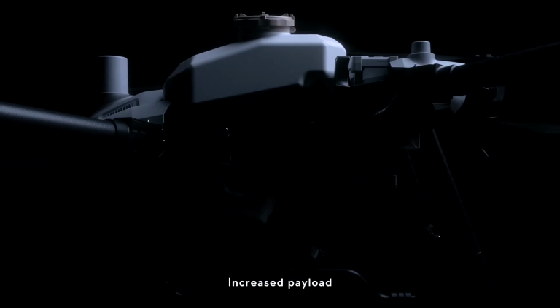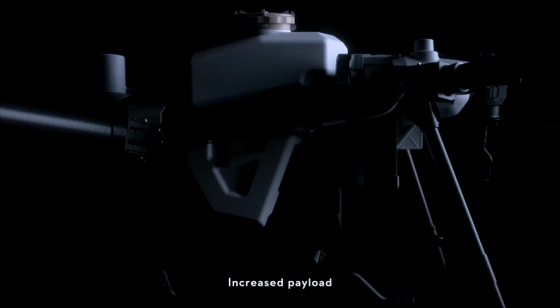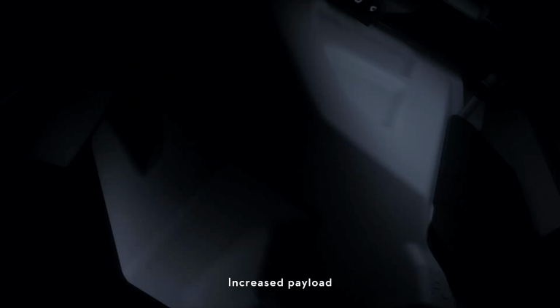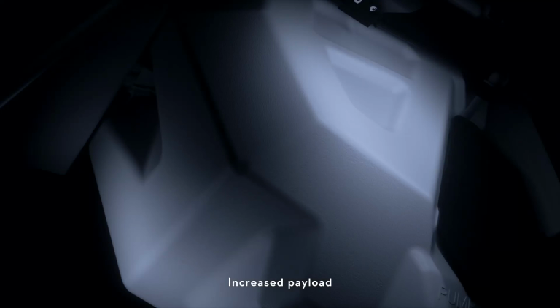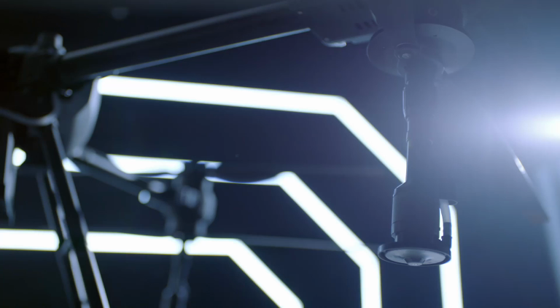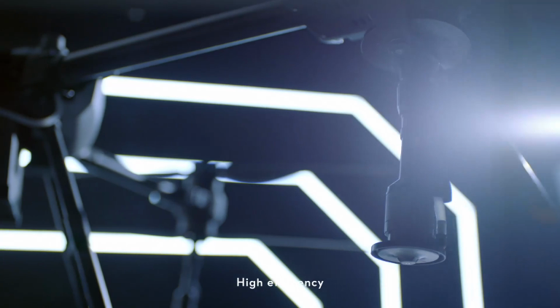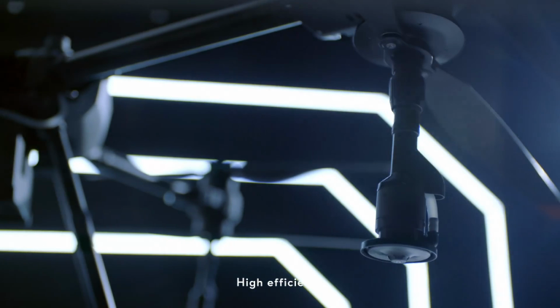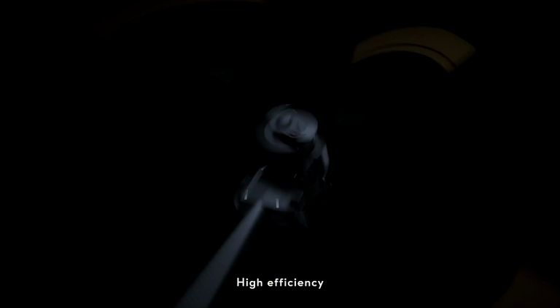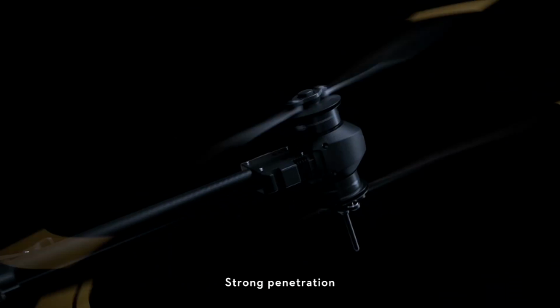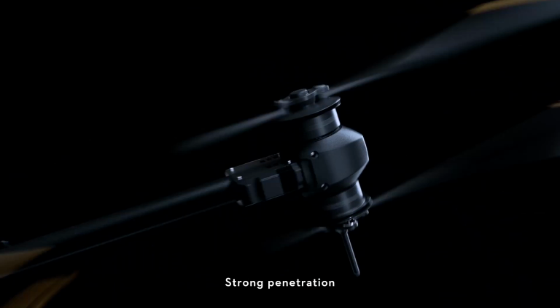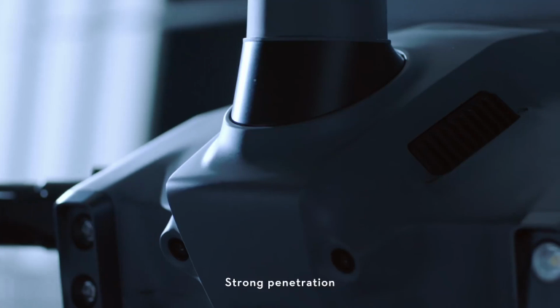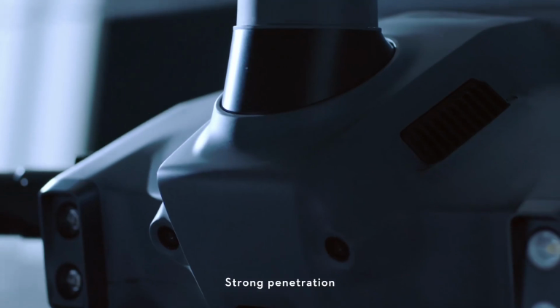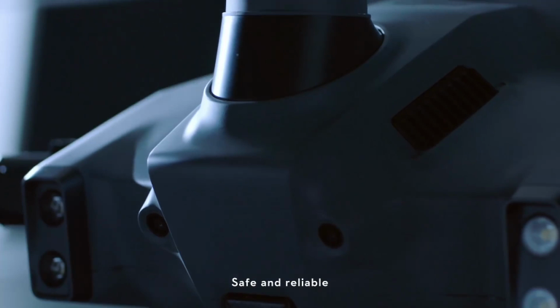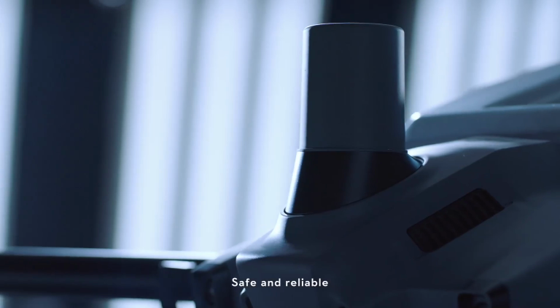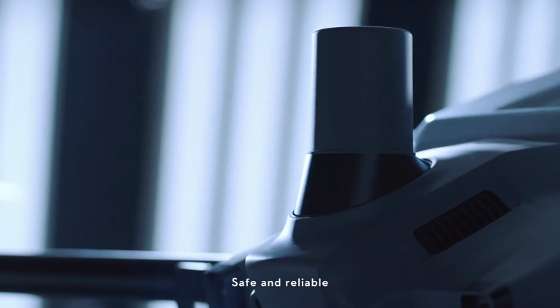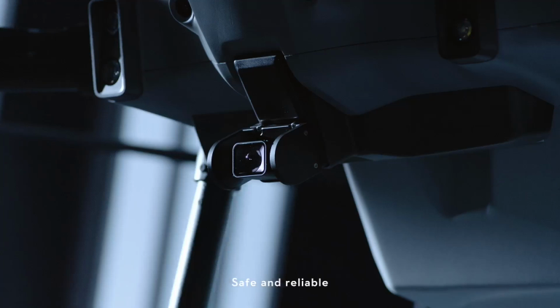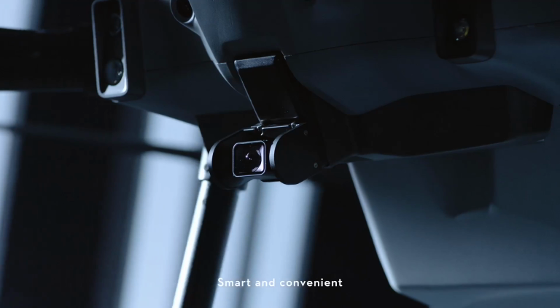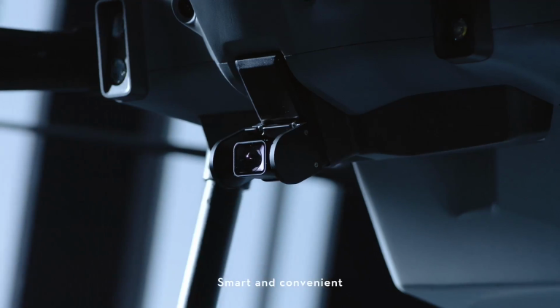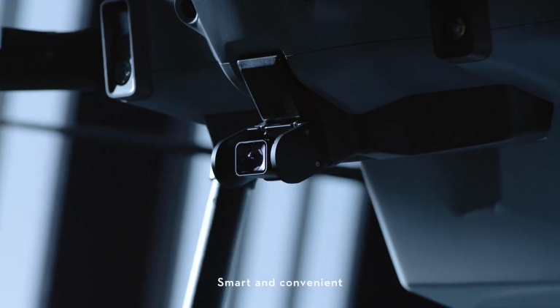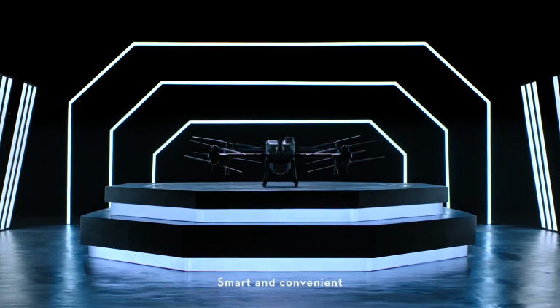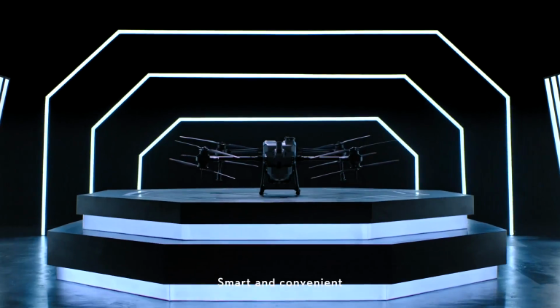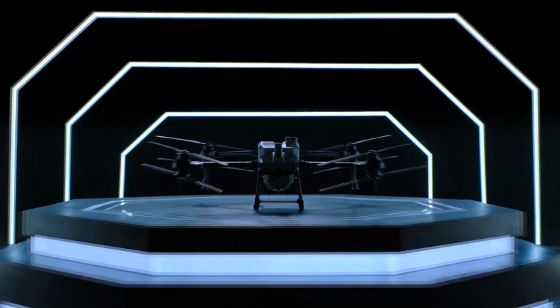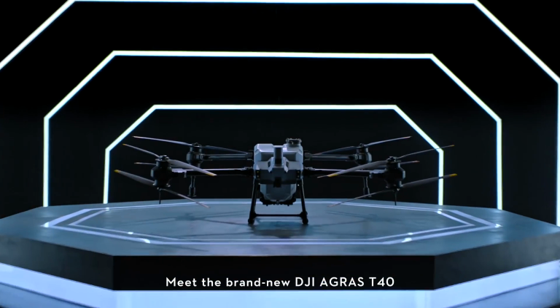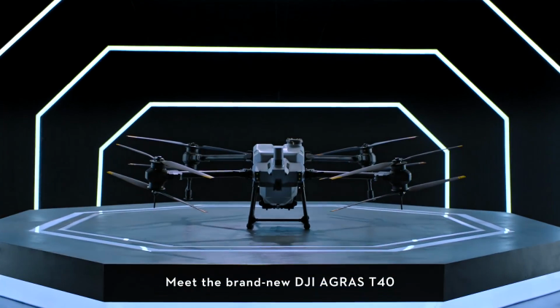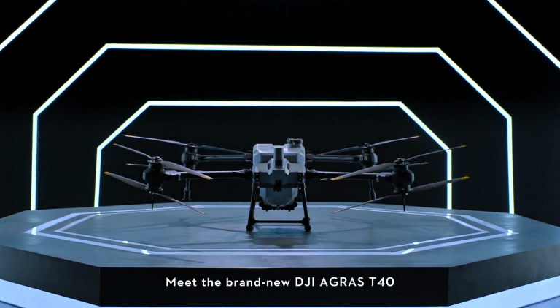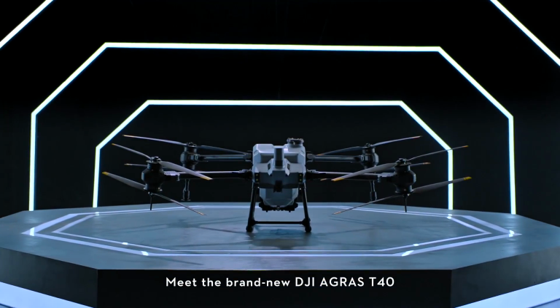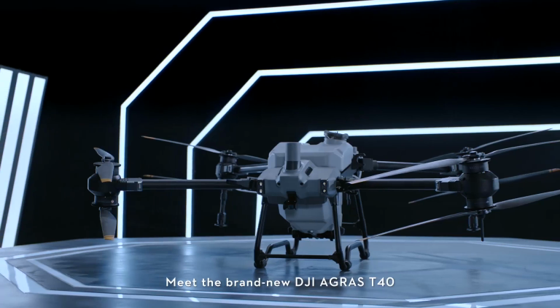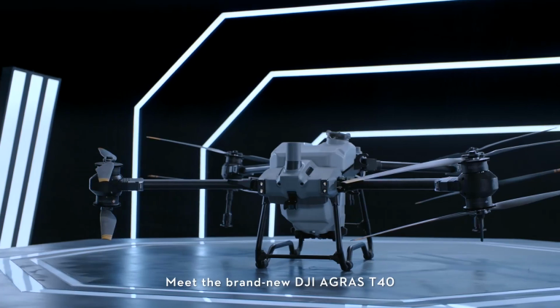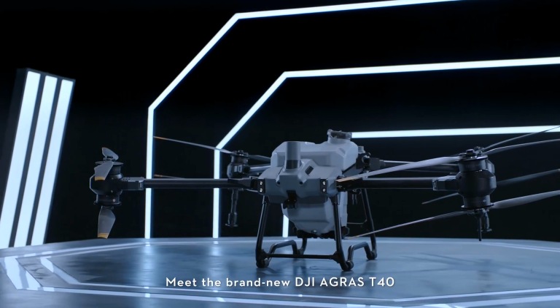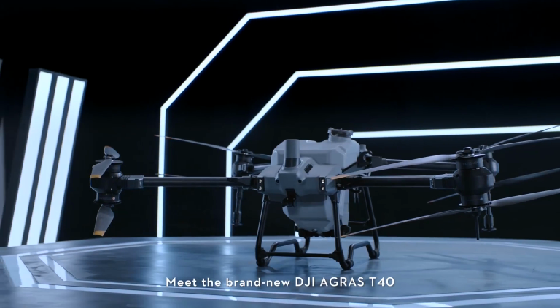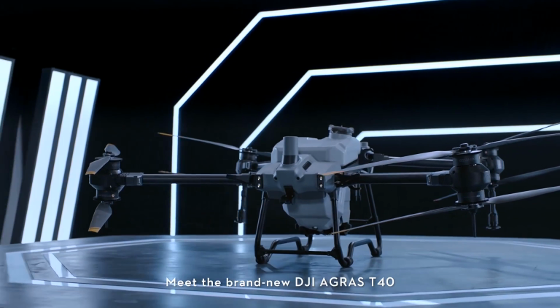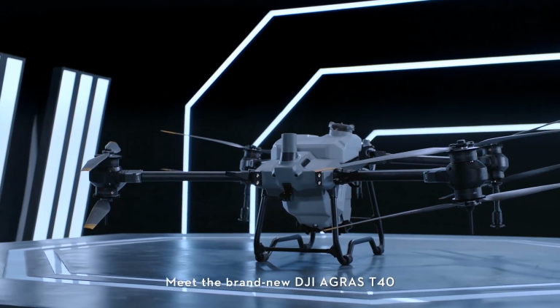Increased payload, high efficiency, strong penetration, safe and reliable, smart and convenient. Meet the brand new DJI Agris T40.